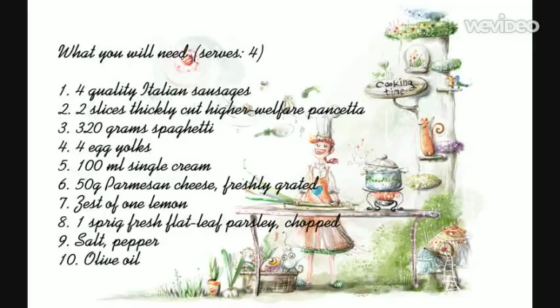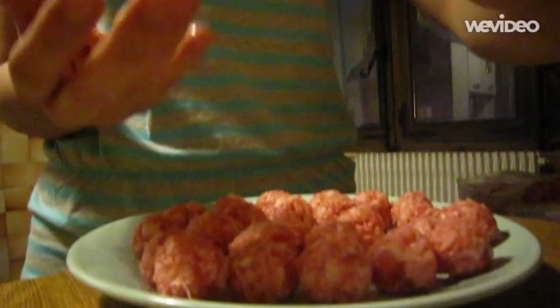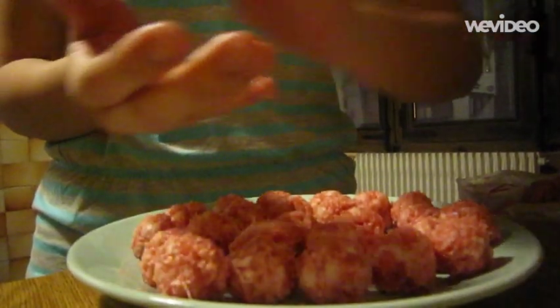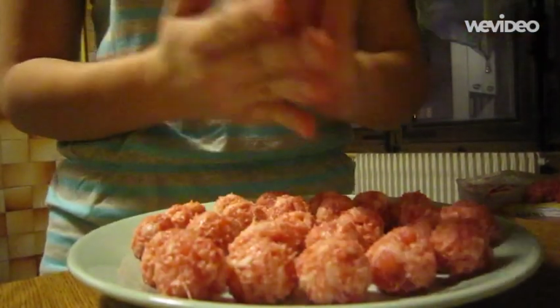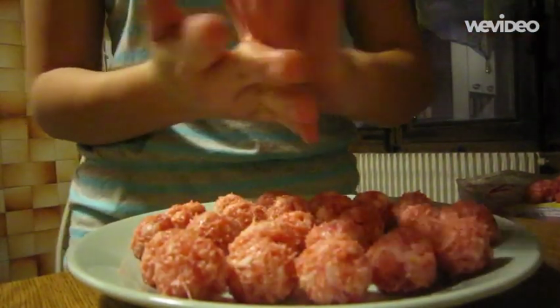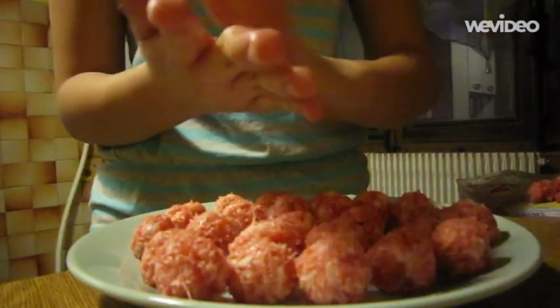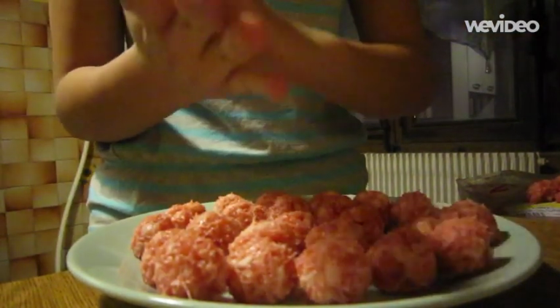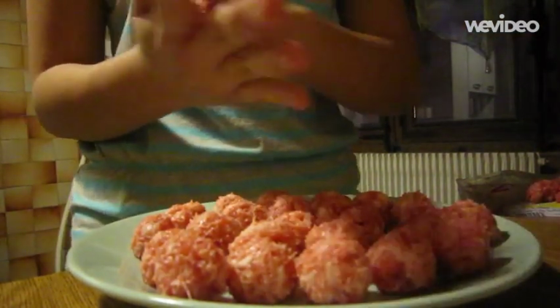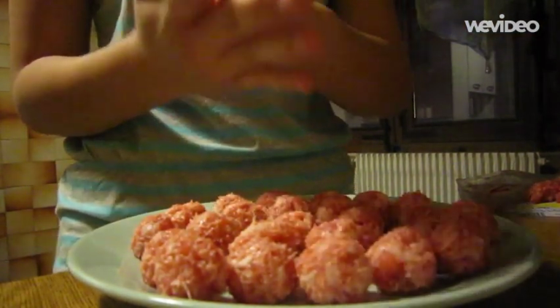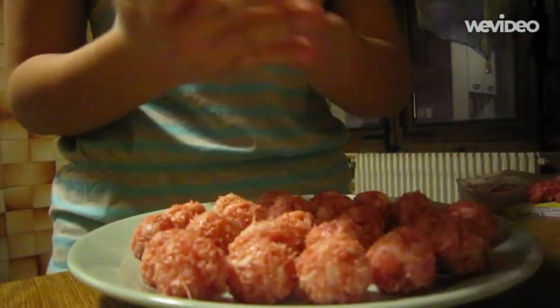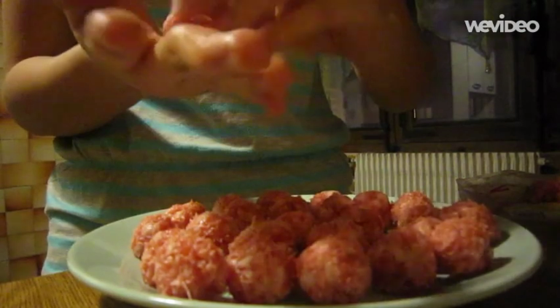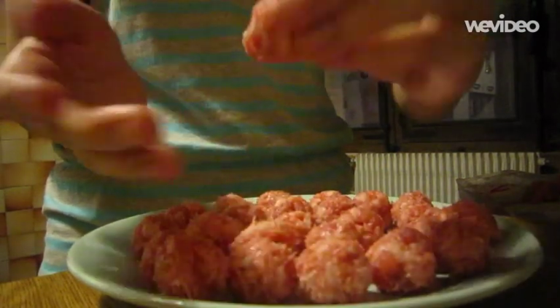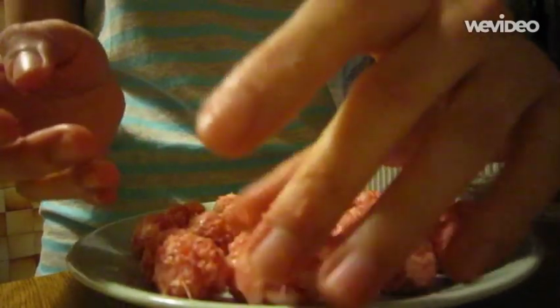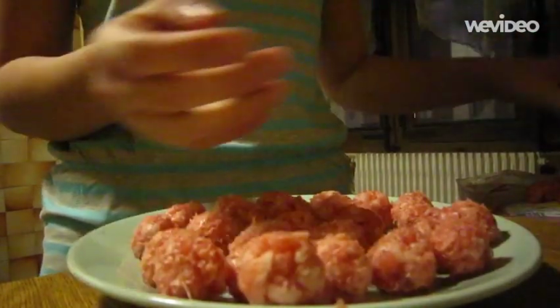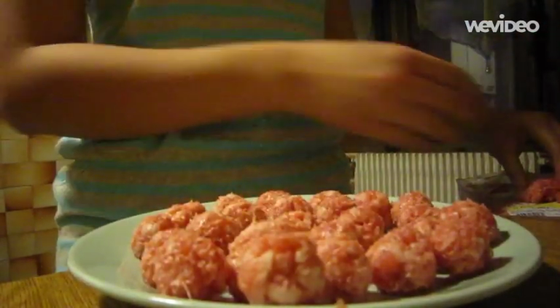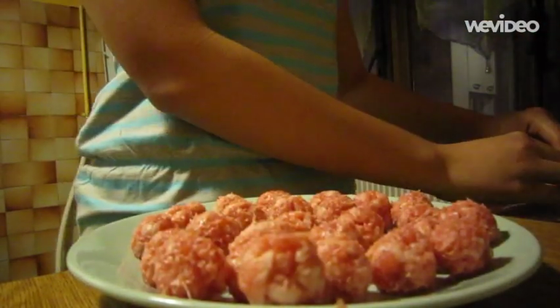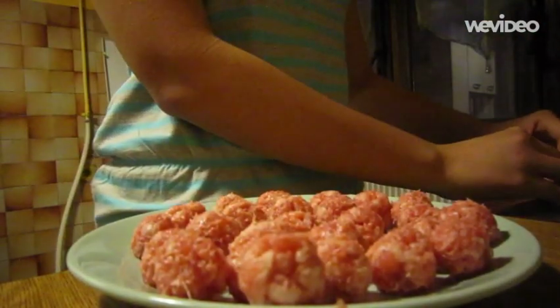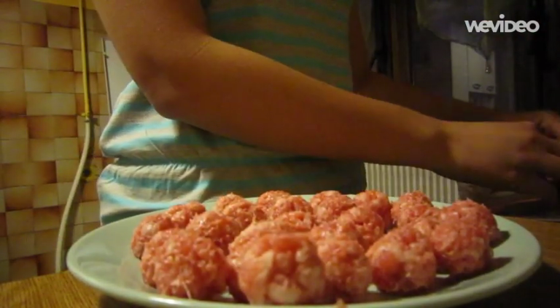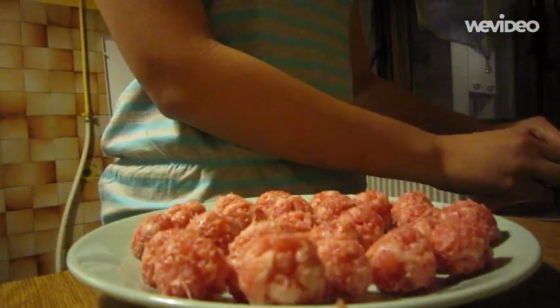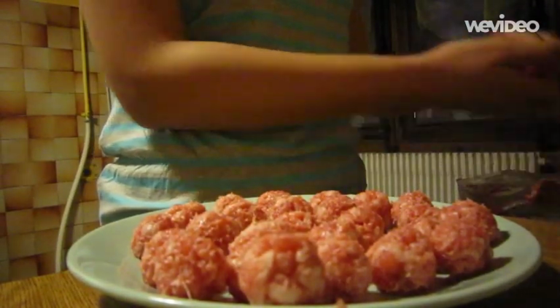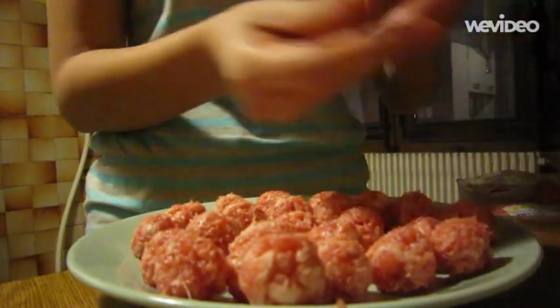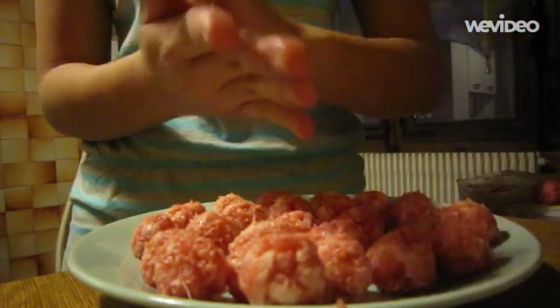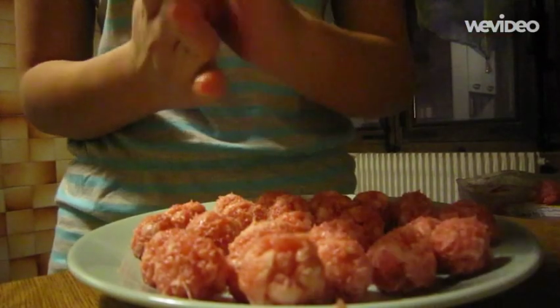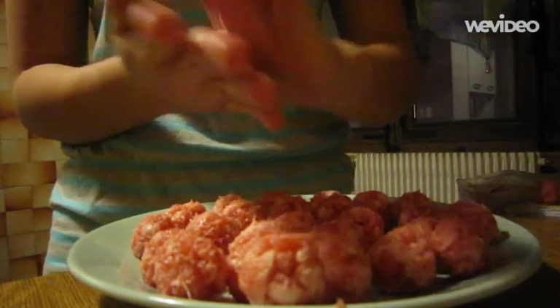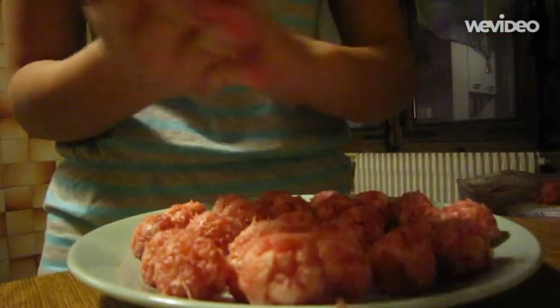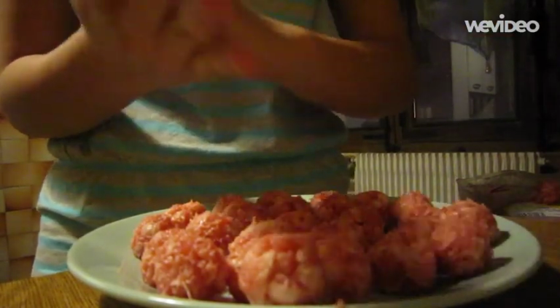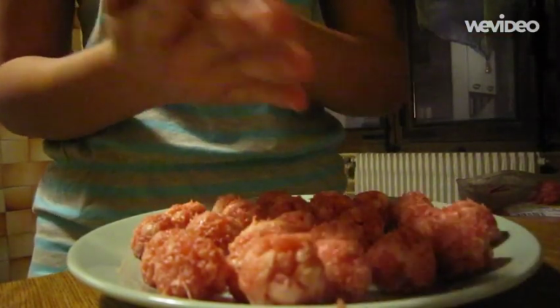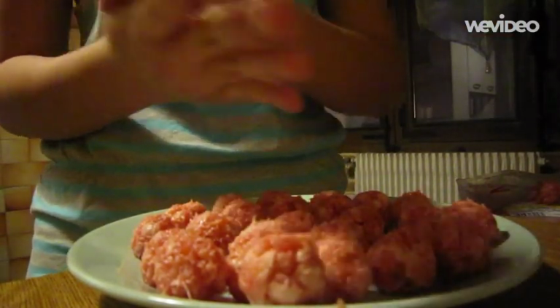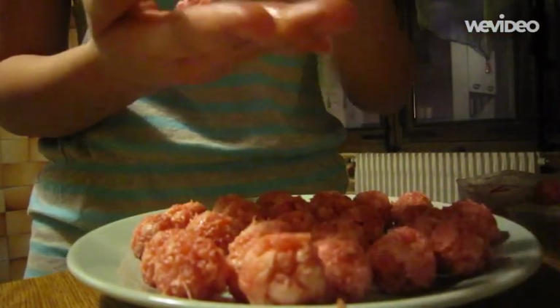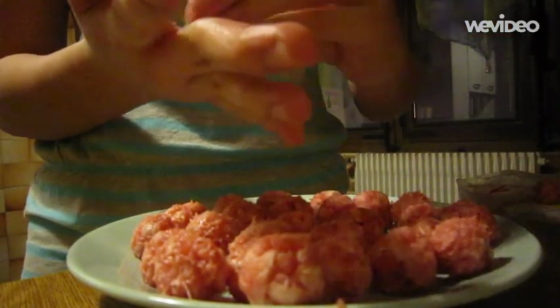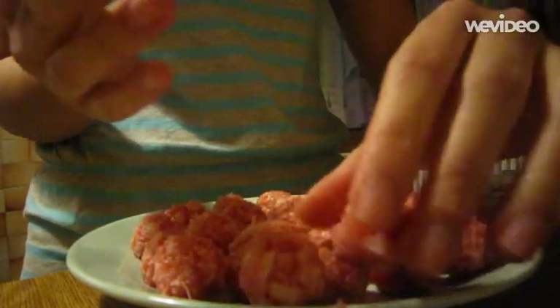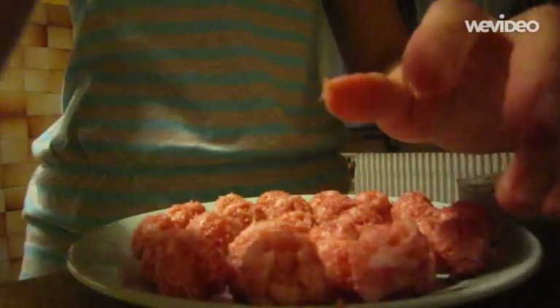First of all, with a sharp knife, slit the sausage skin lengthways and pop all the meat out. Using wet hands, roll the sausage meat into balls roughly the size of large marbles and place them to one side.